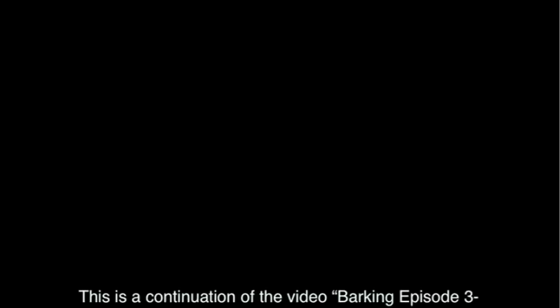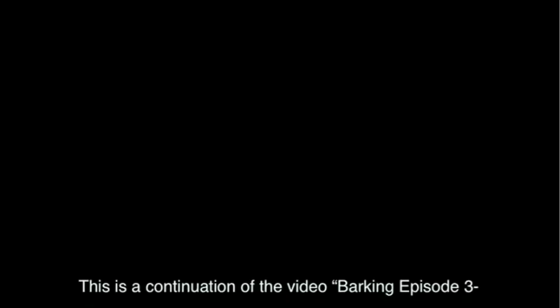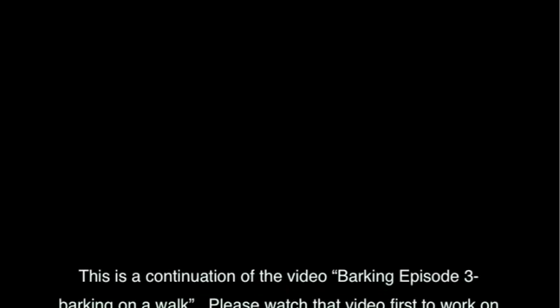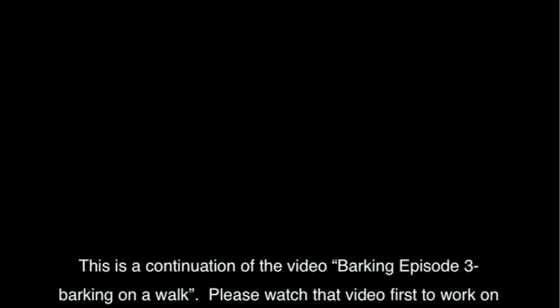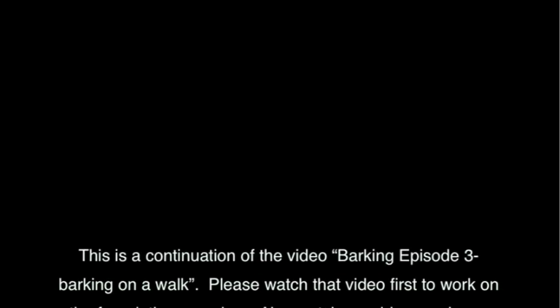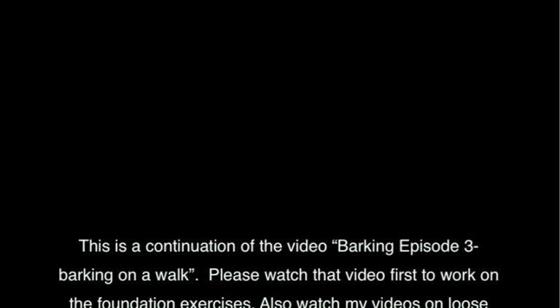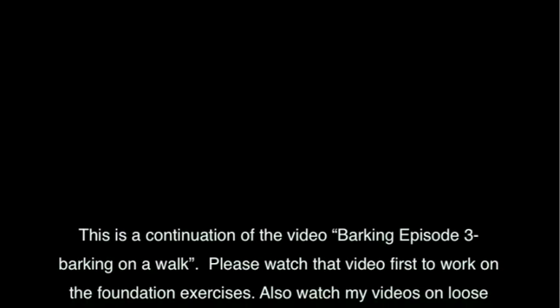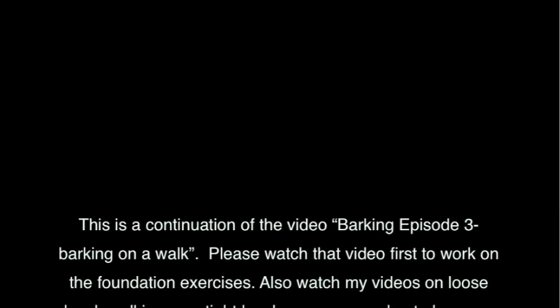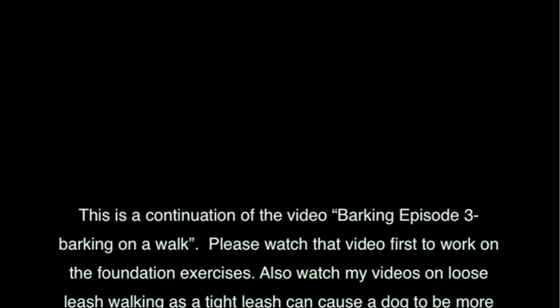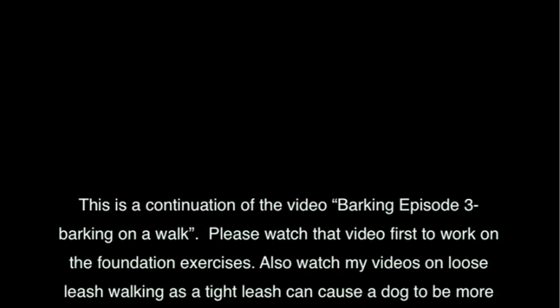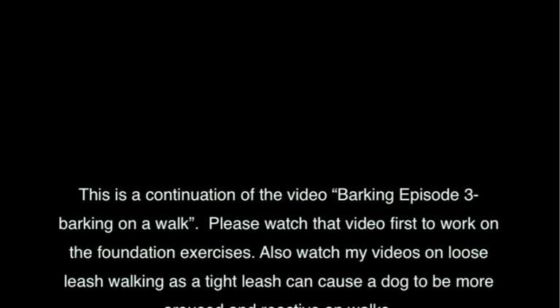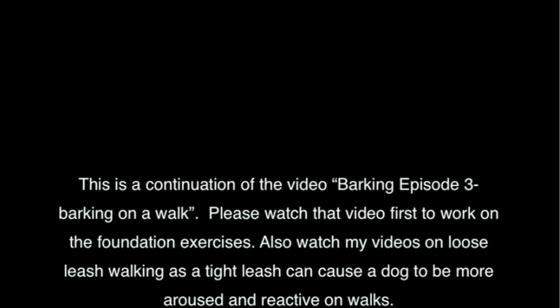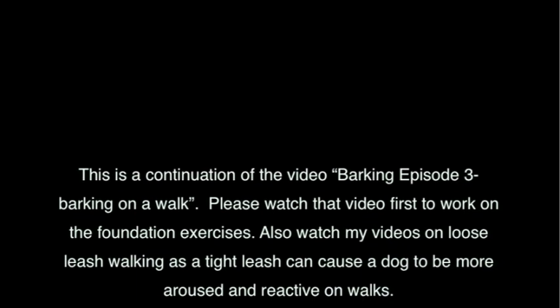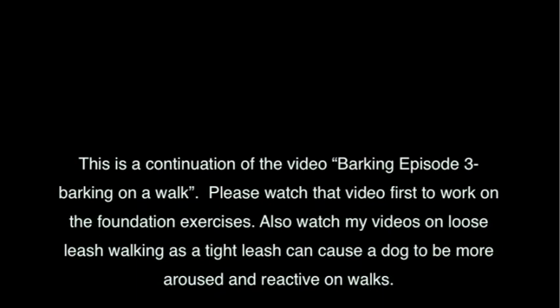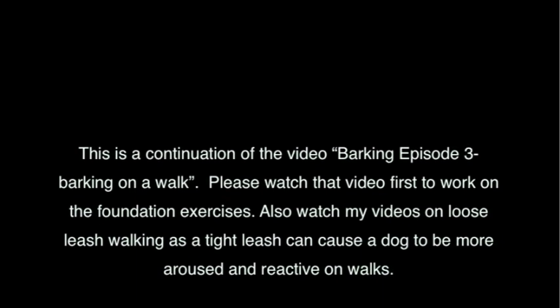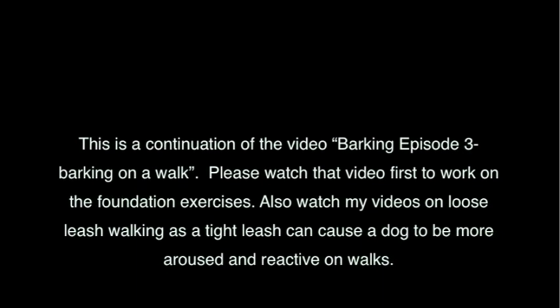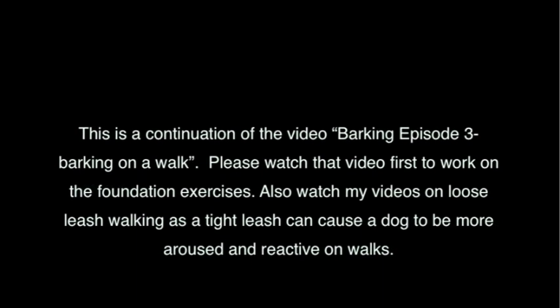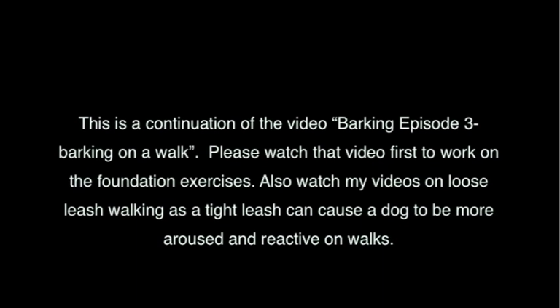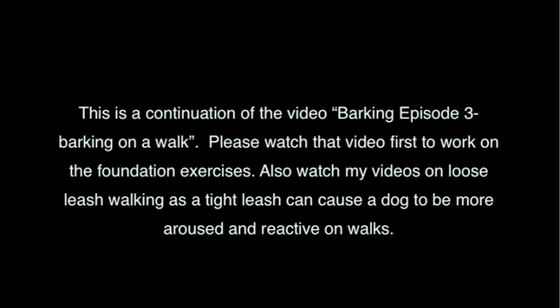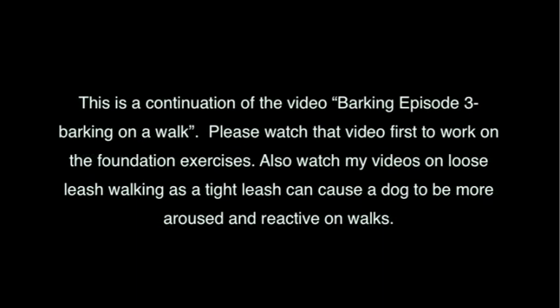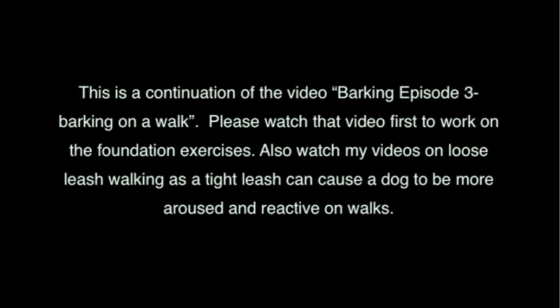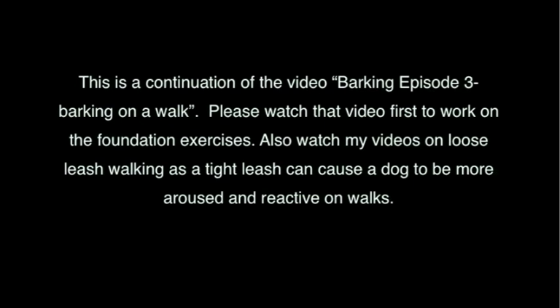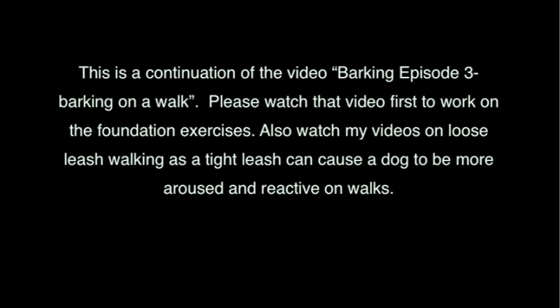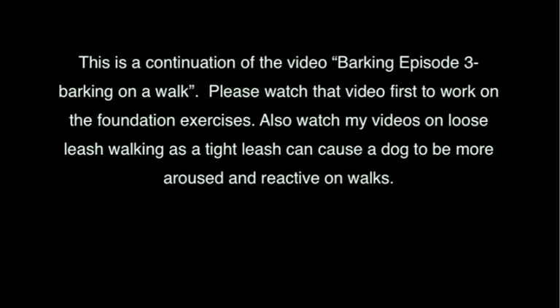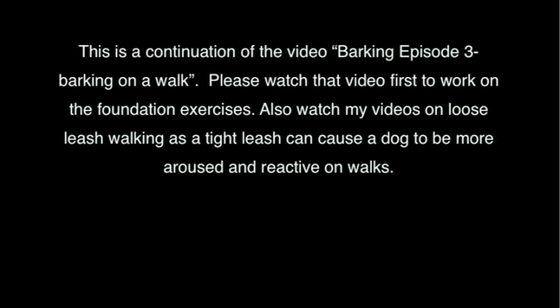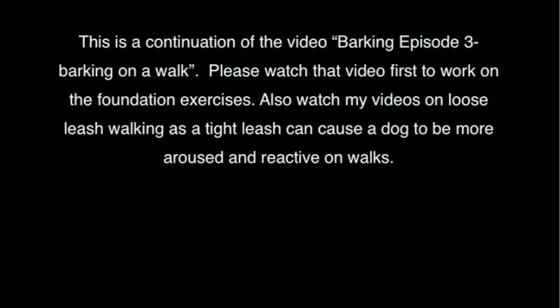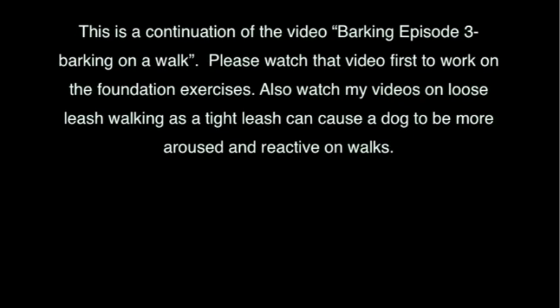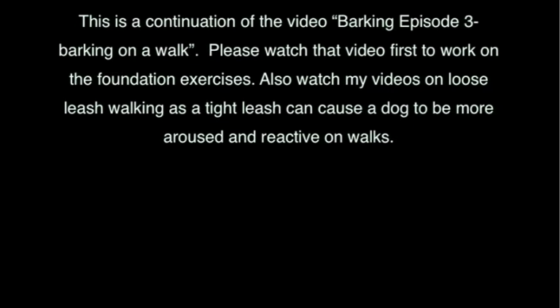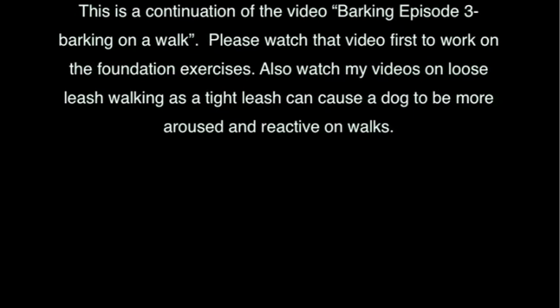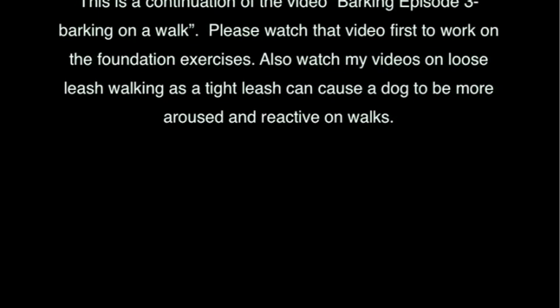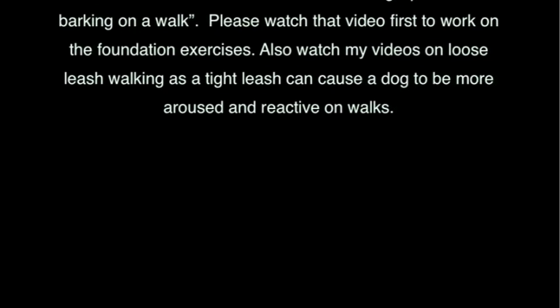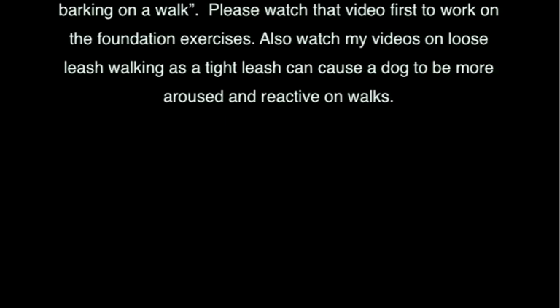This is a continuation of the video Barking, episode 3: Barking on a Walk. Please watch that video first to work on the foundation exercises. Also watch my videos on loose leash walking, as a tight leash can cause a dog to be more aroused and reactive on walks.